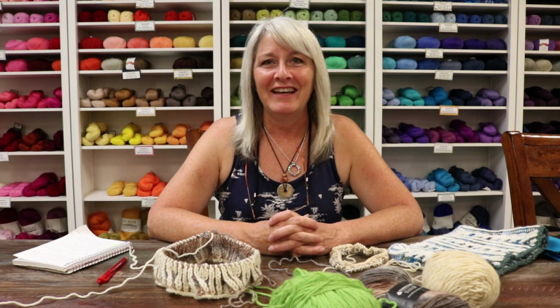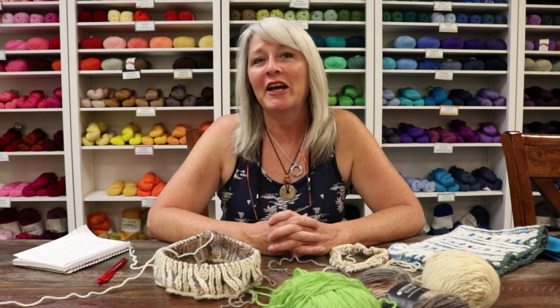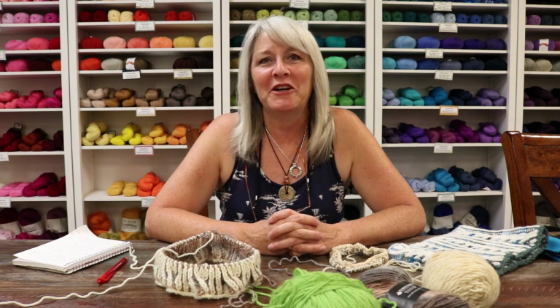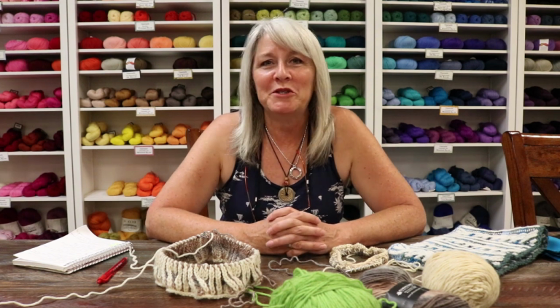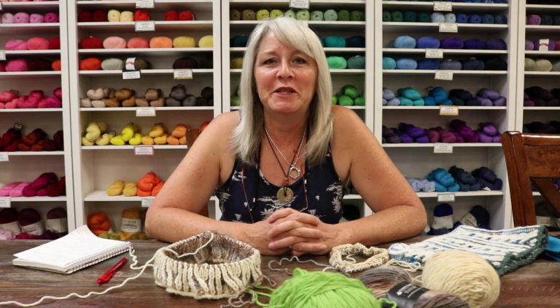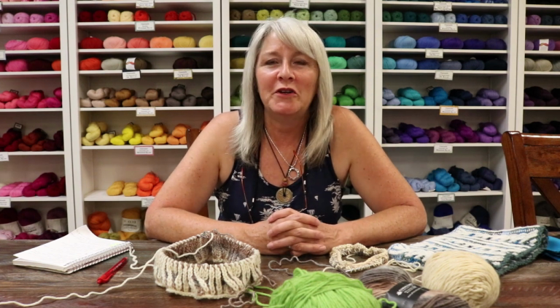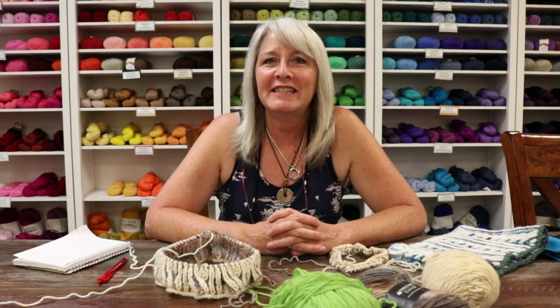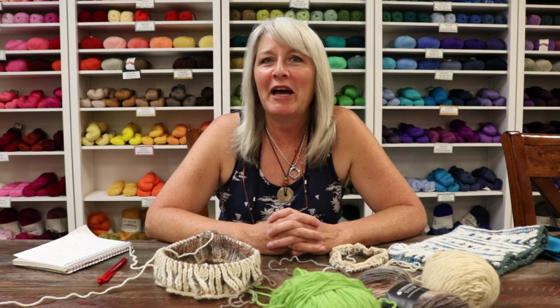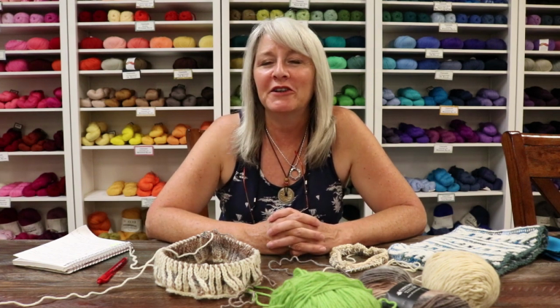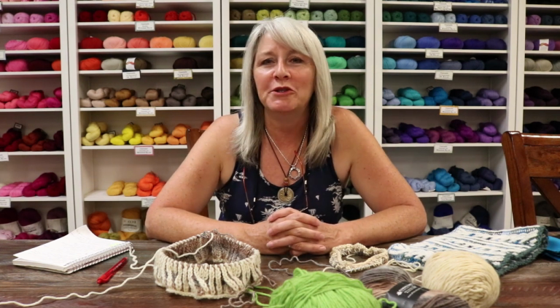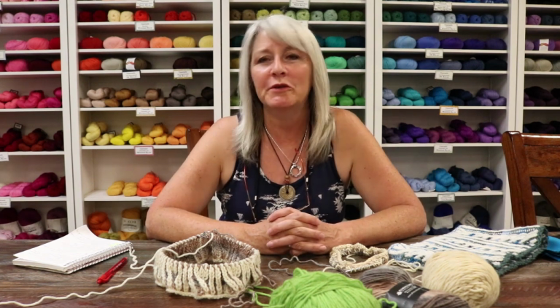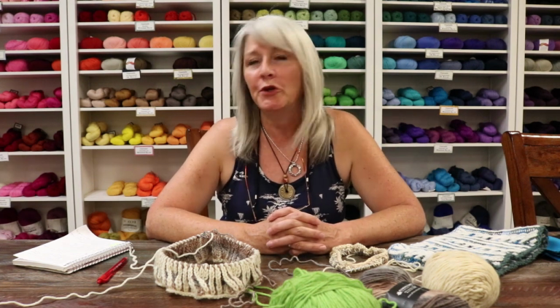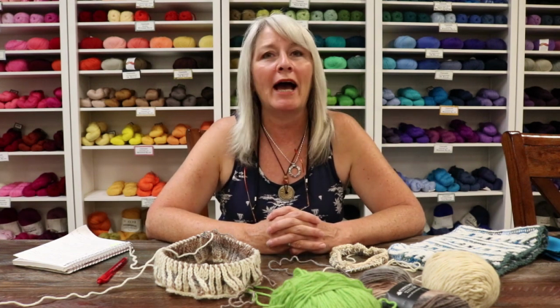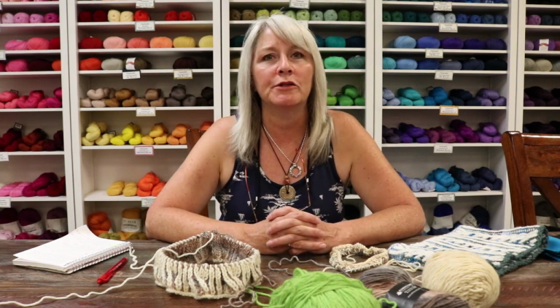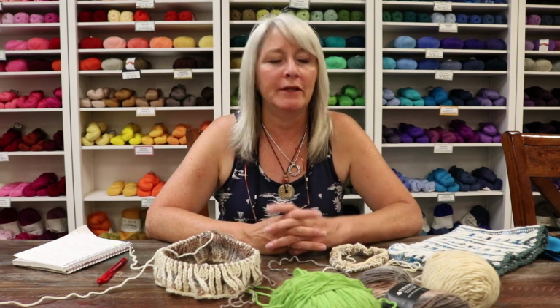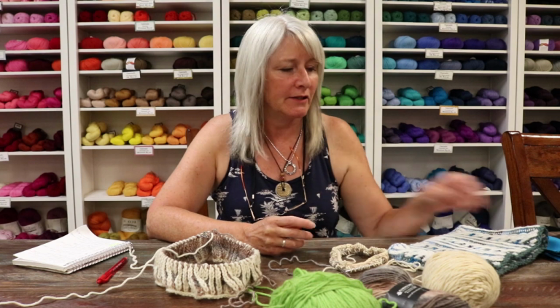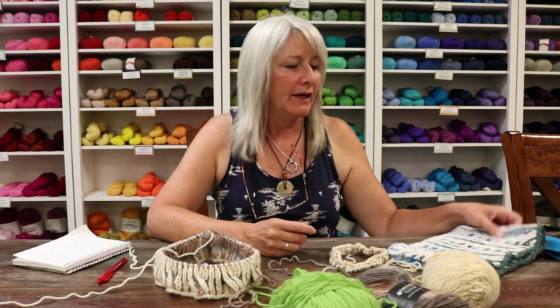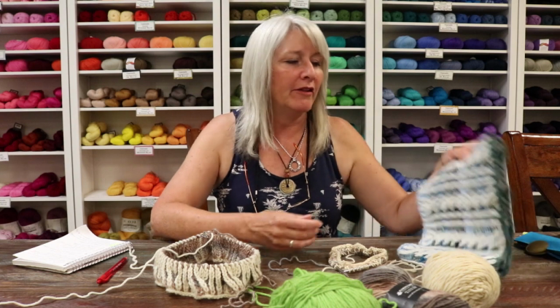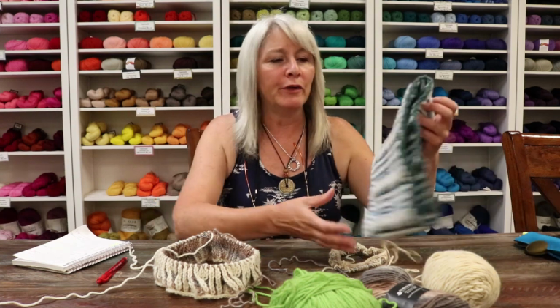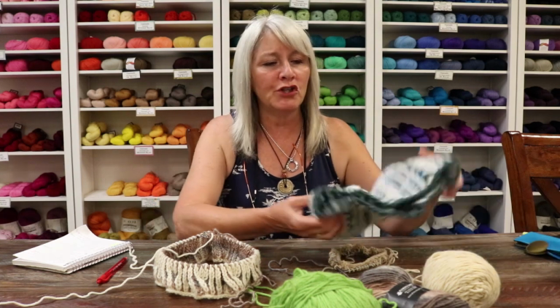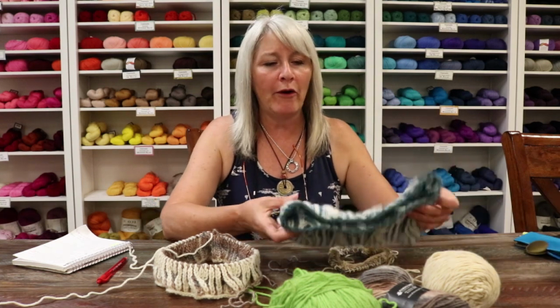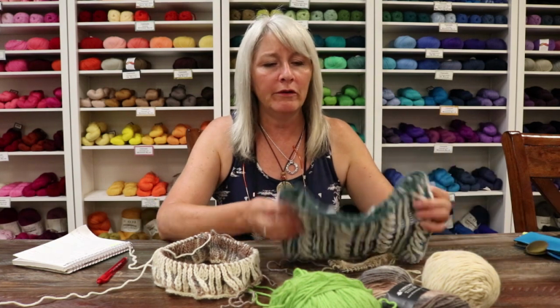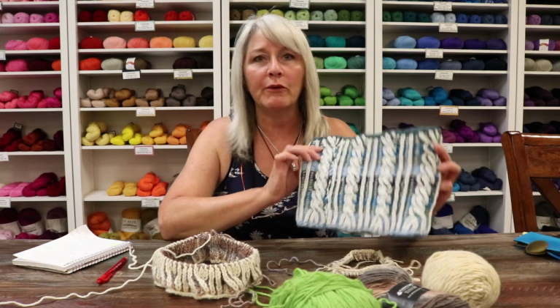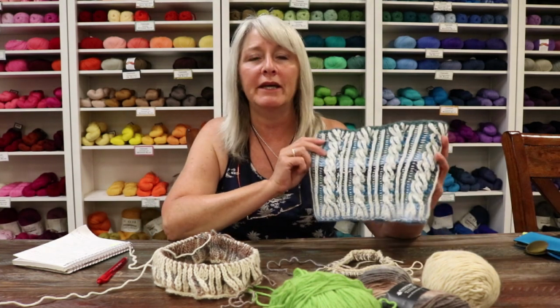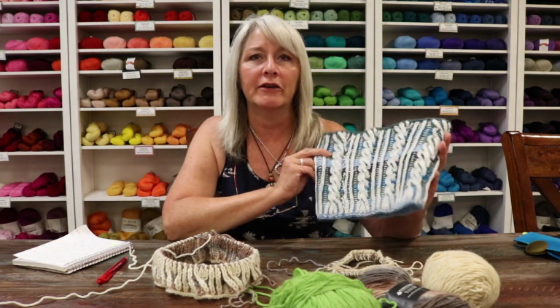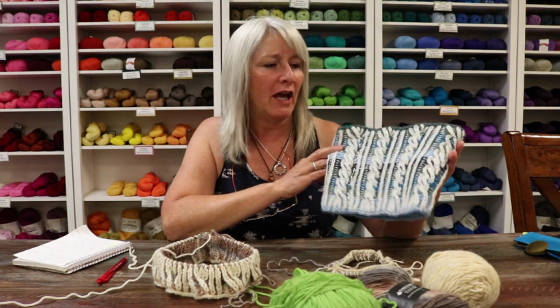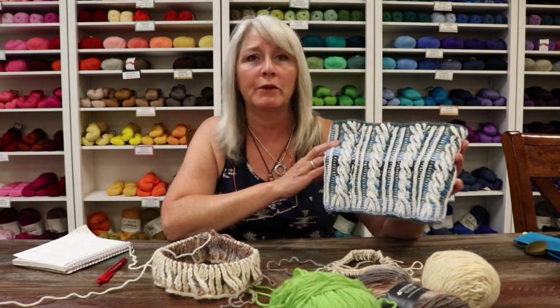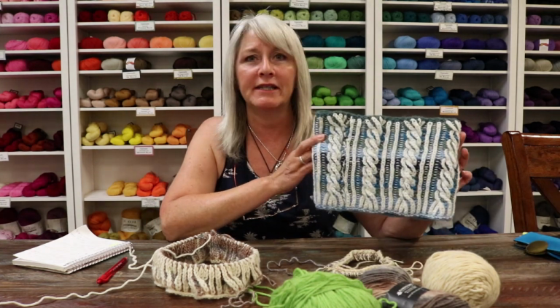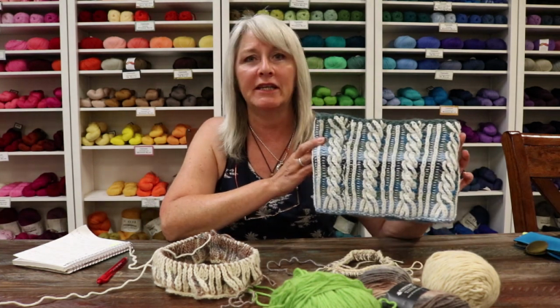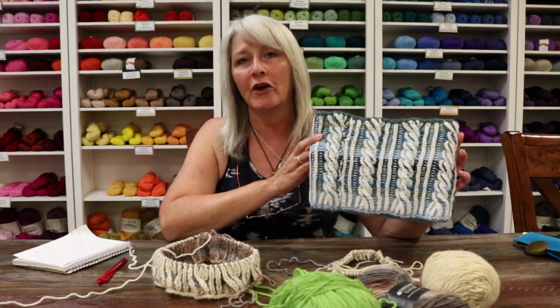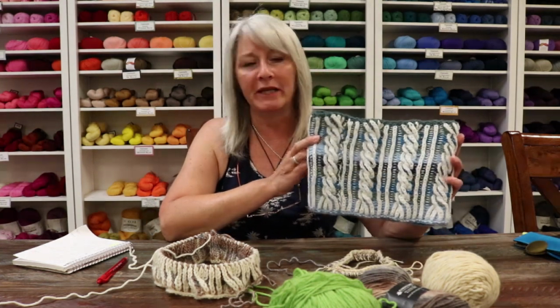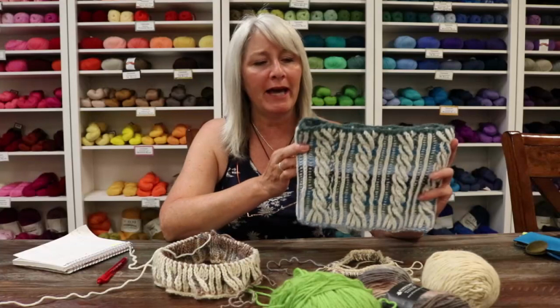Hi, I'm Terri from Jimmy Beans Wool, and today I'm here to show you how to knit the brioche cowl that will be in our July 2016 large beanie bag.